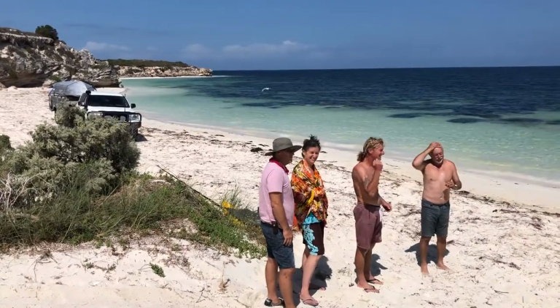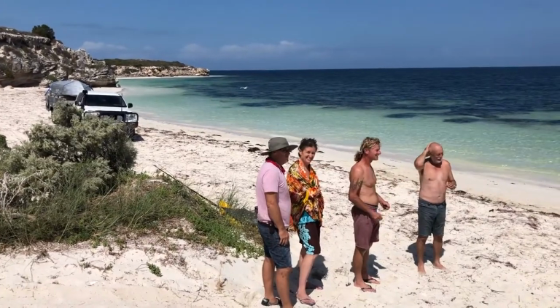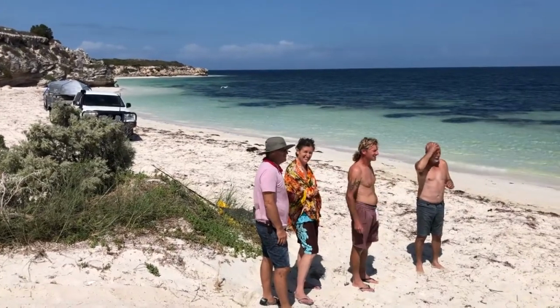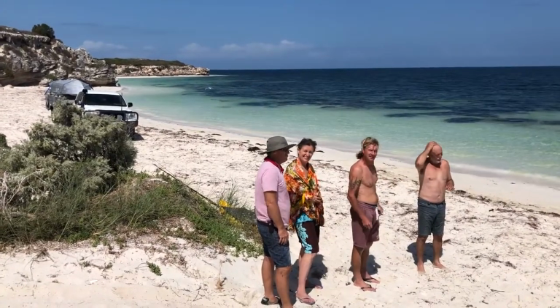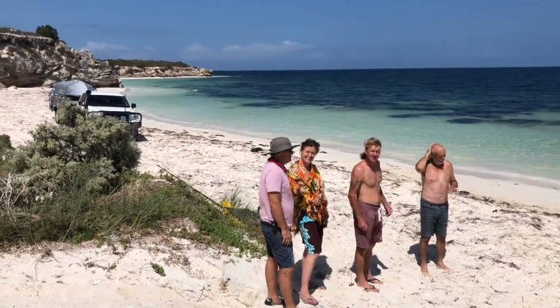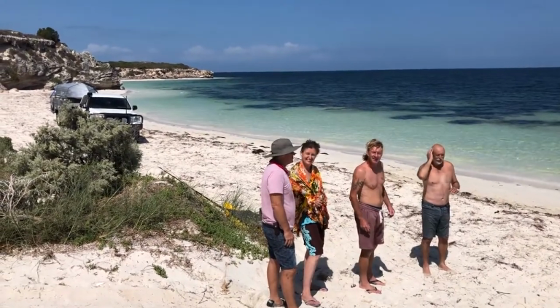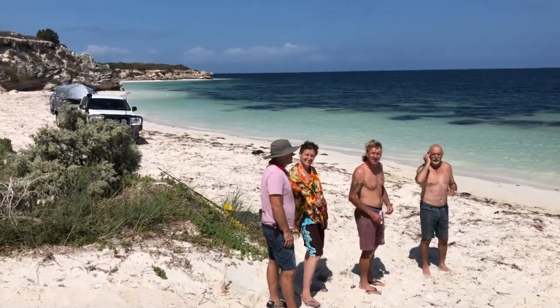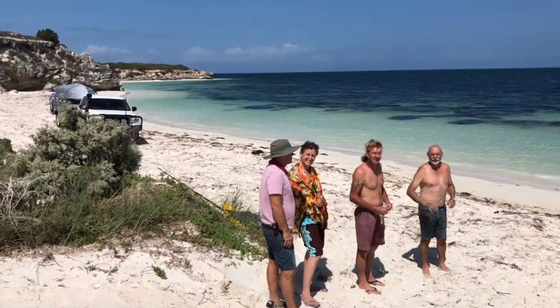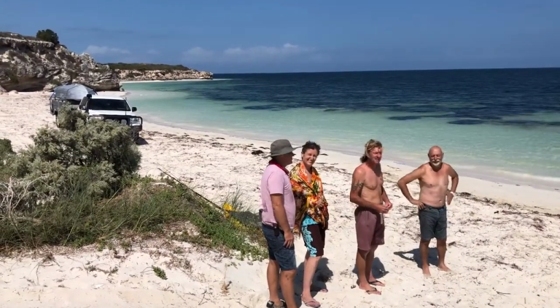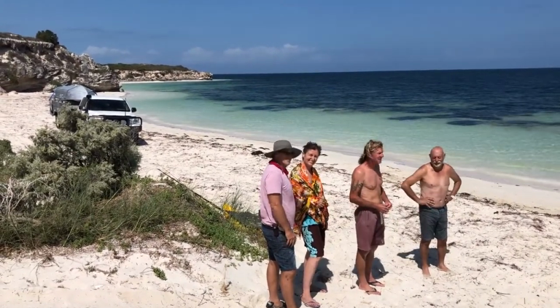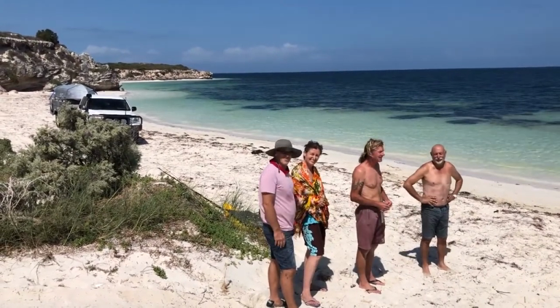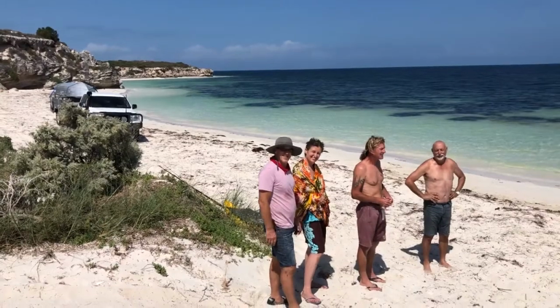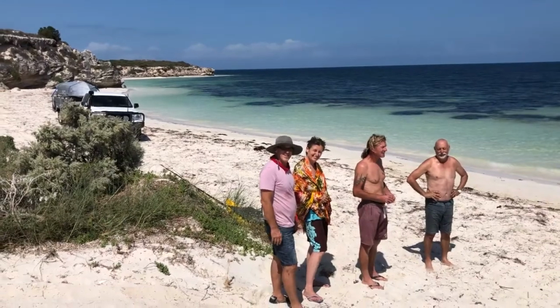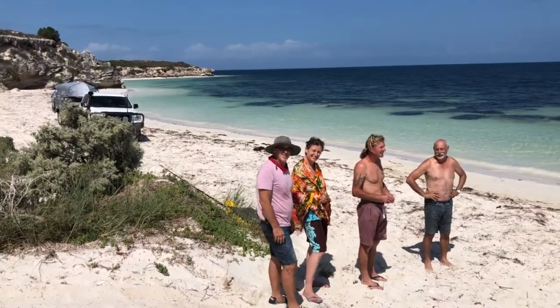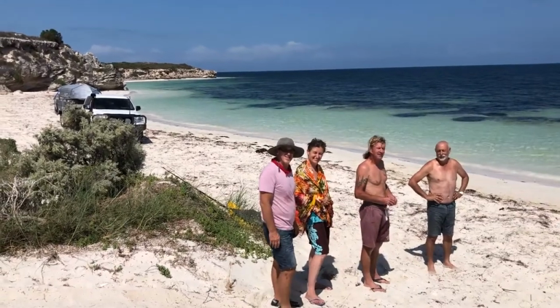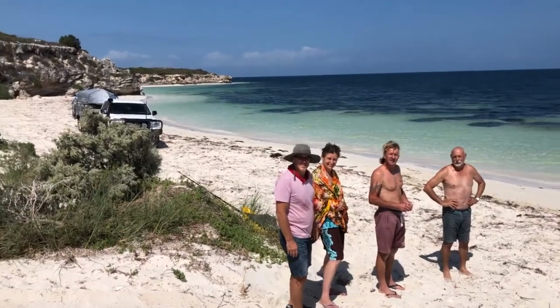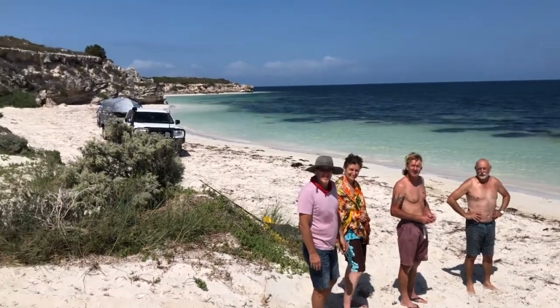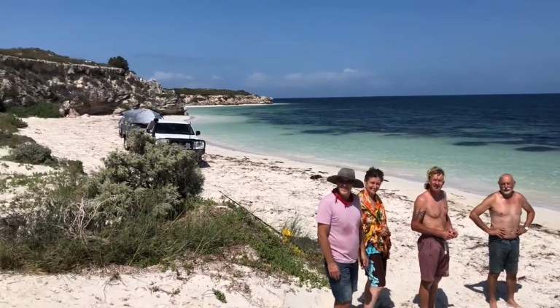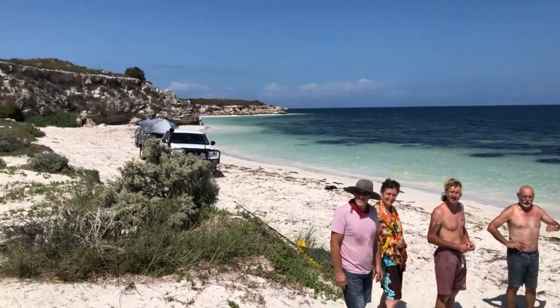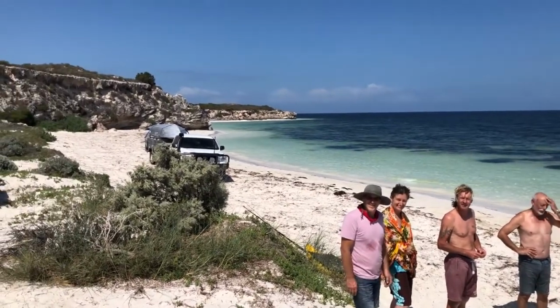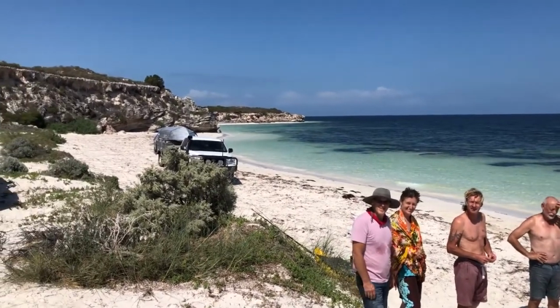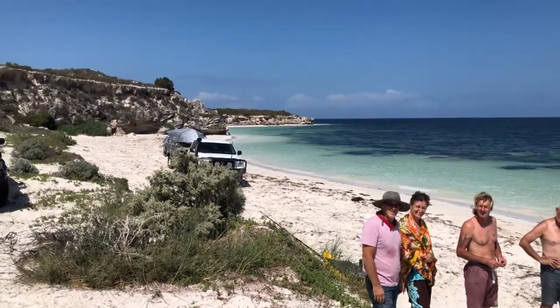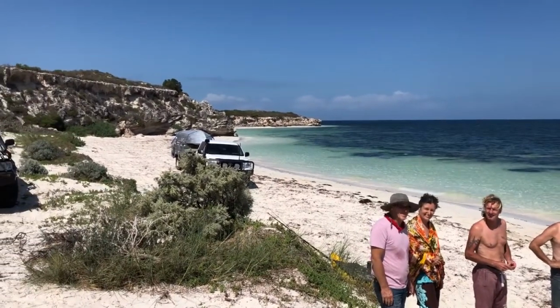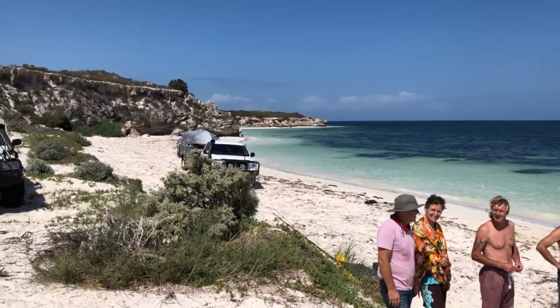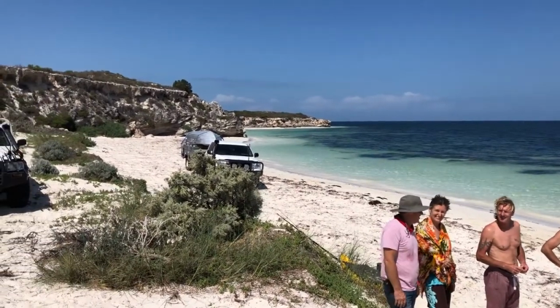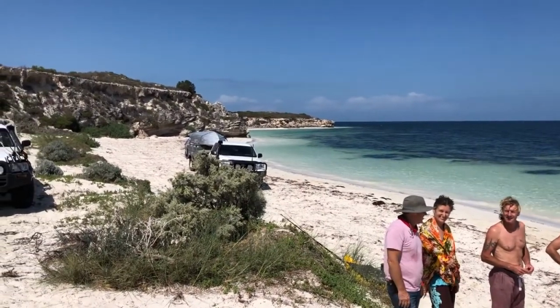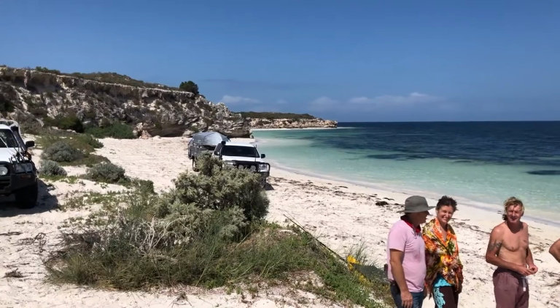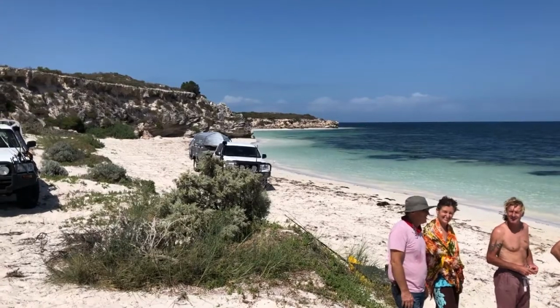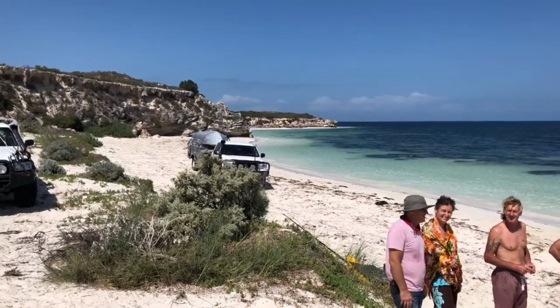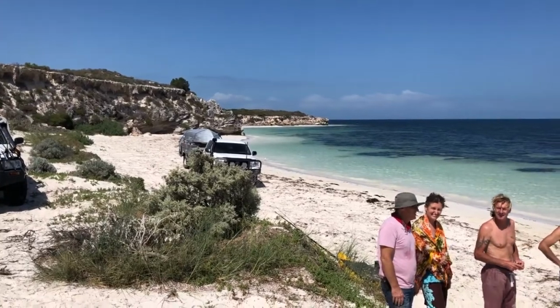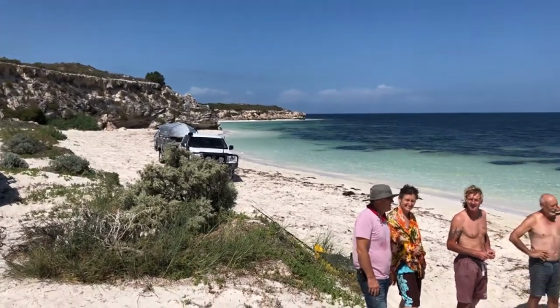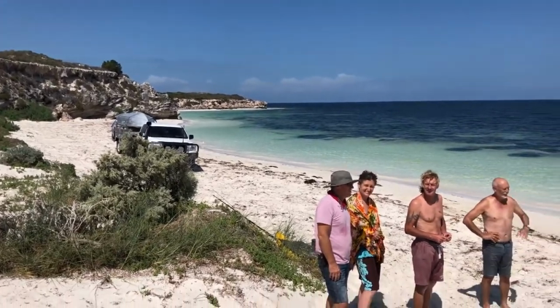We're camping just north of Durham Bay in Sandy Cape. We've had a great time. There's Ryan and Maddy's camper and dinghy over there in the background.